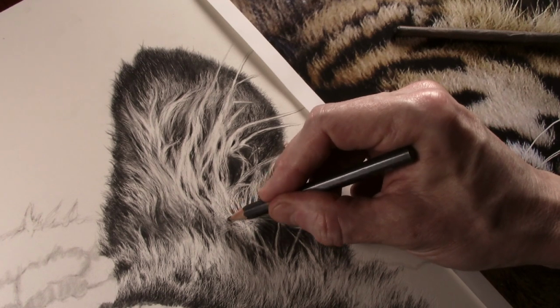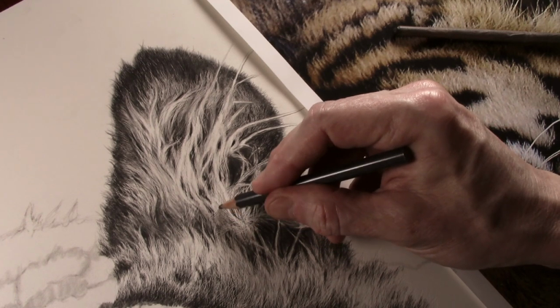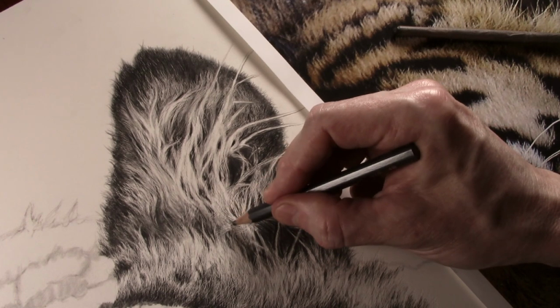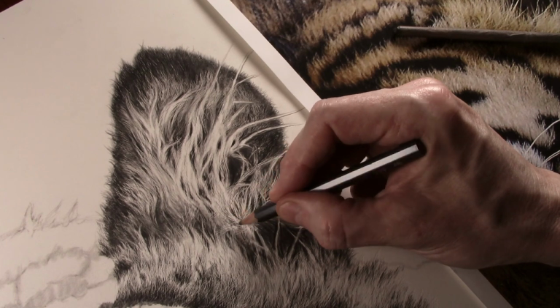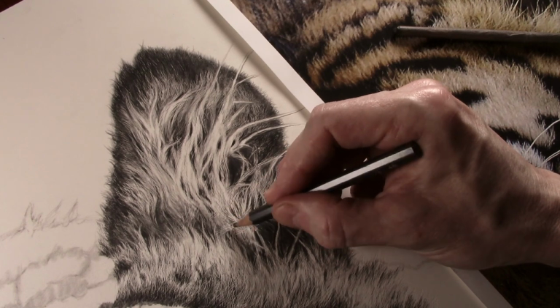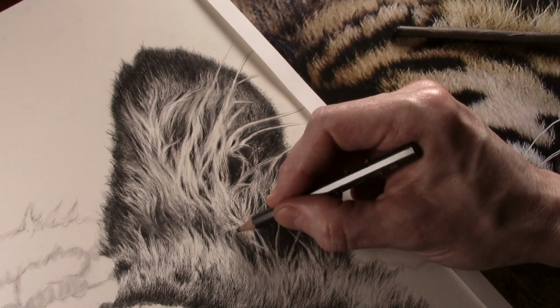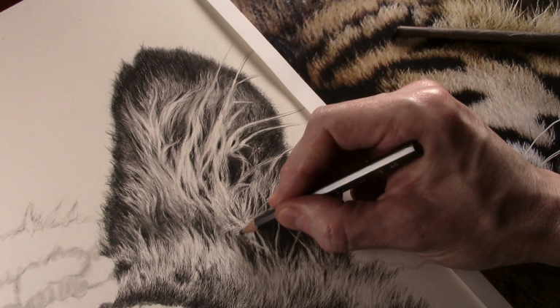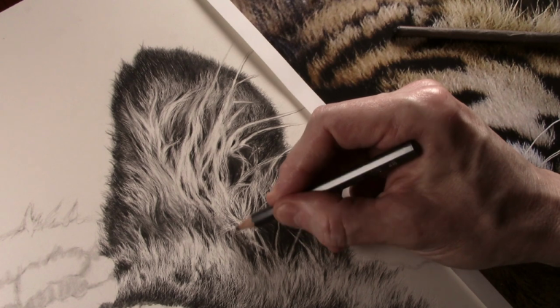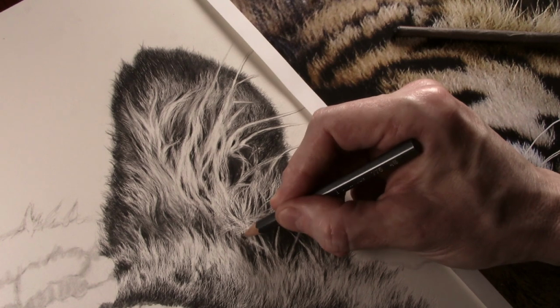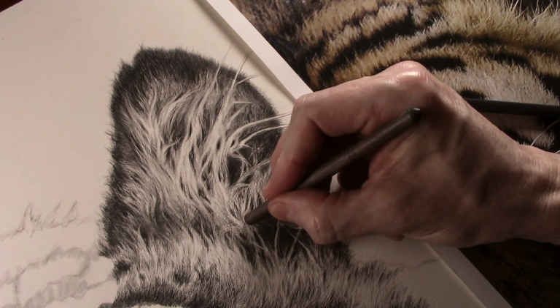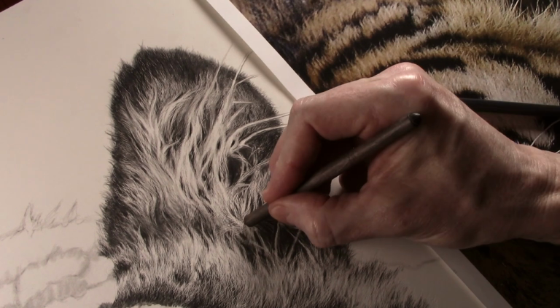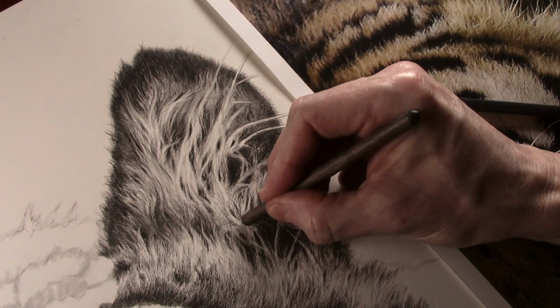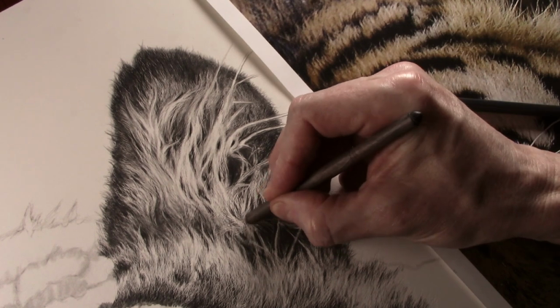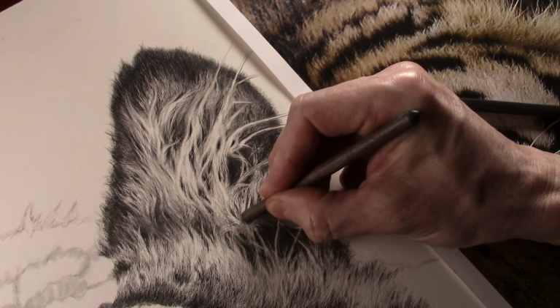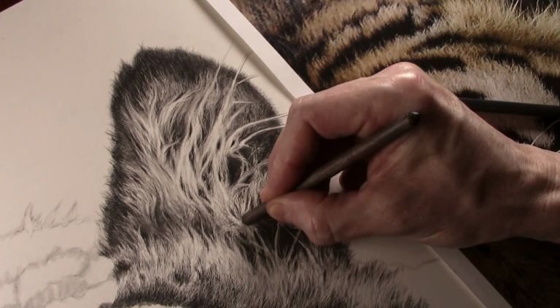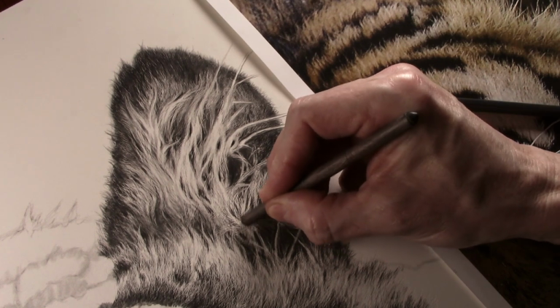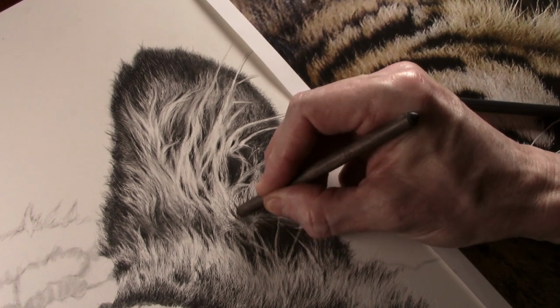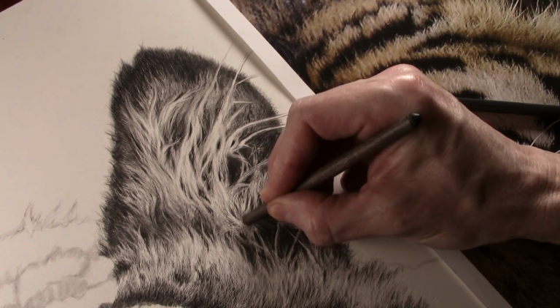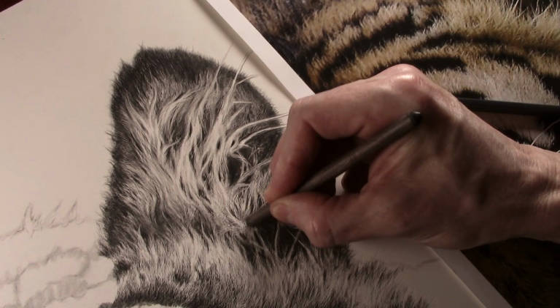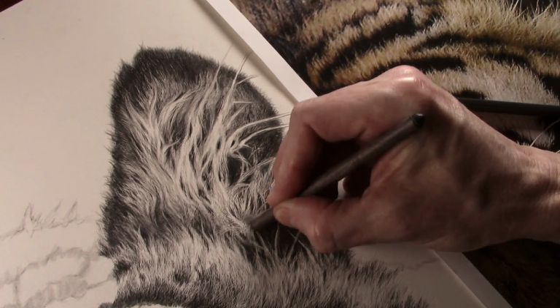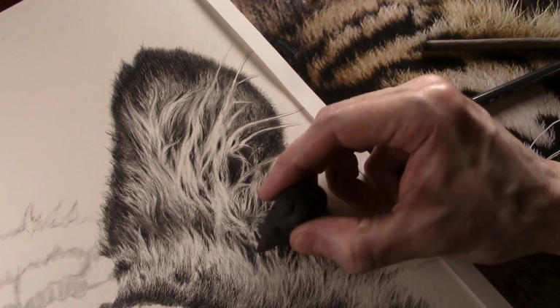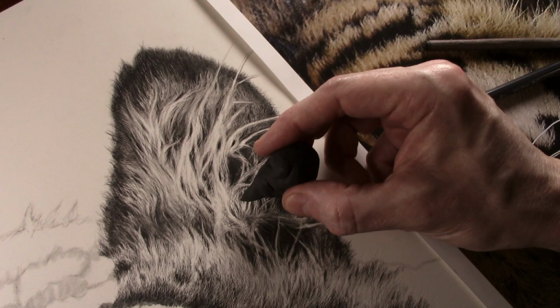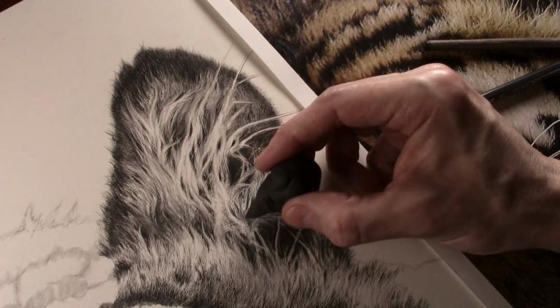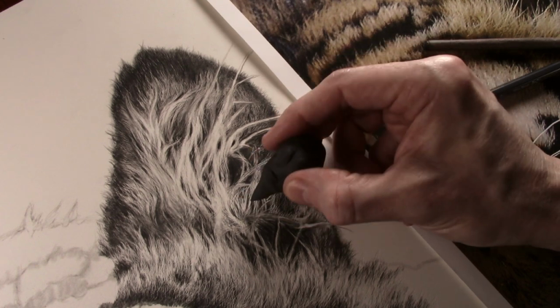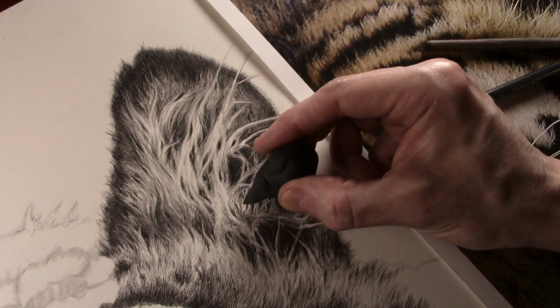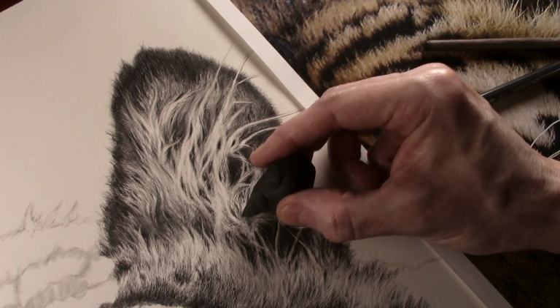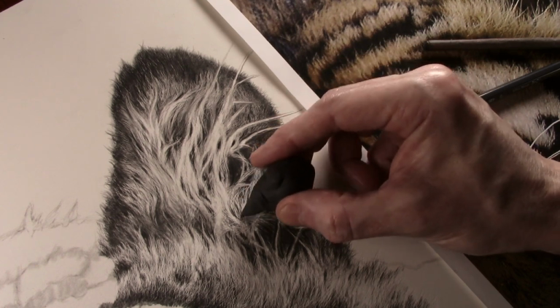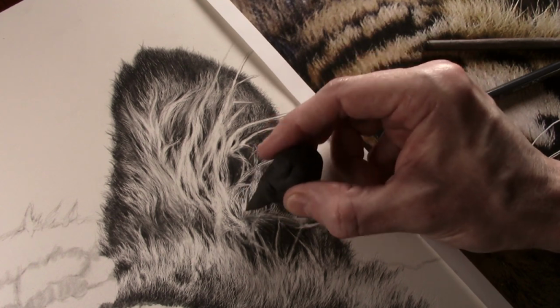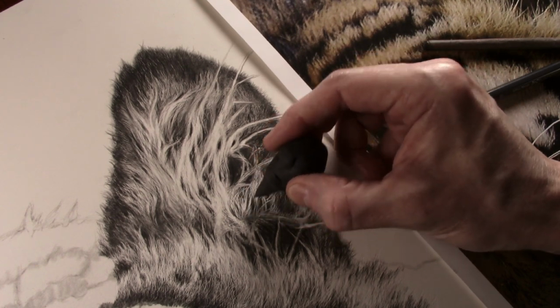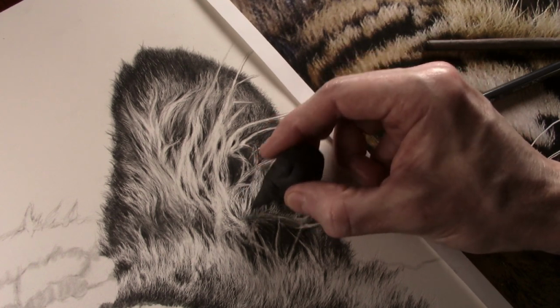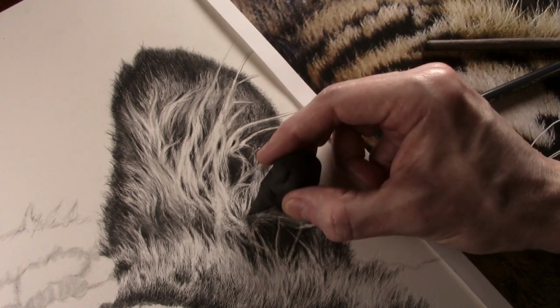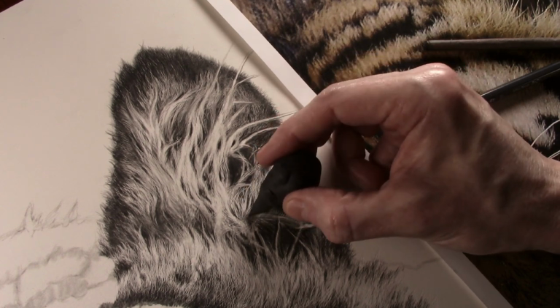Currently, no part of the picture is totally finished at this stage, as I find that as I build up the picture, I will notice alterations that need to be made. And this is done when the picture nears completion.